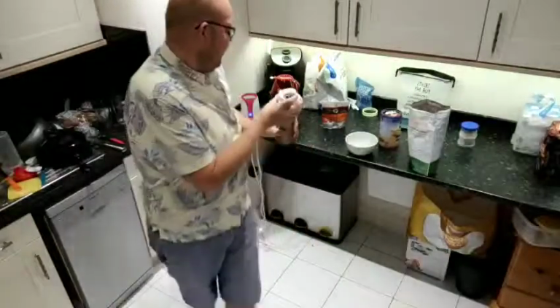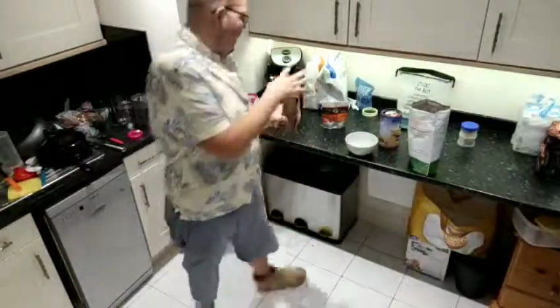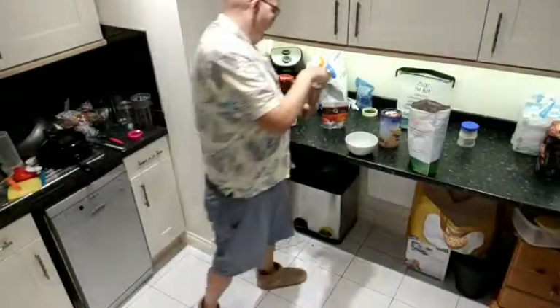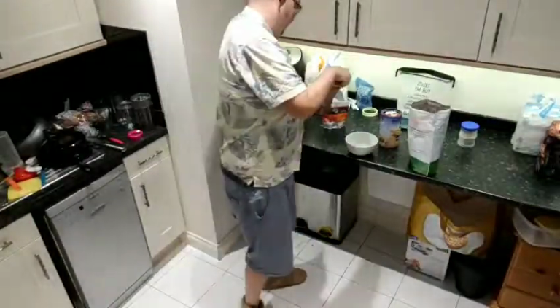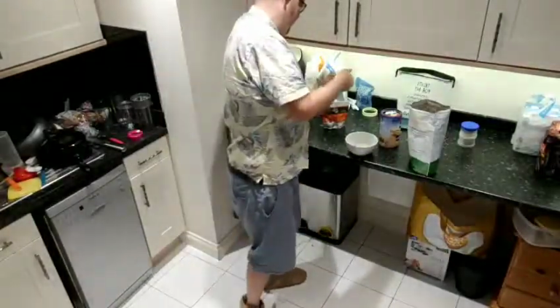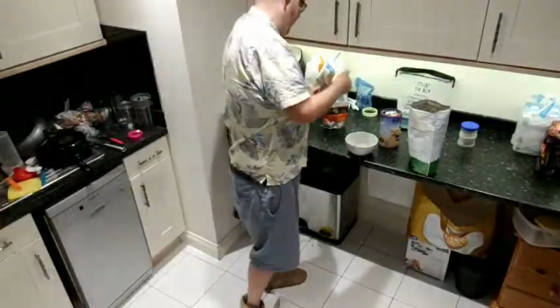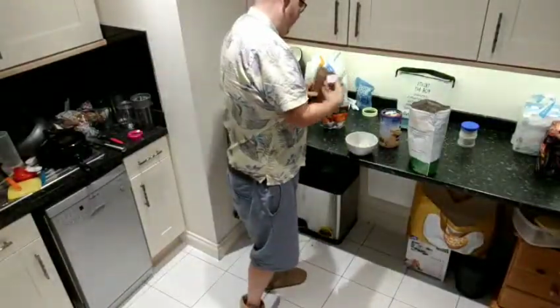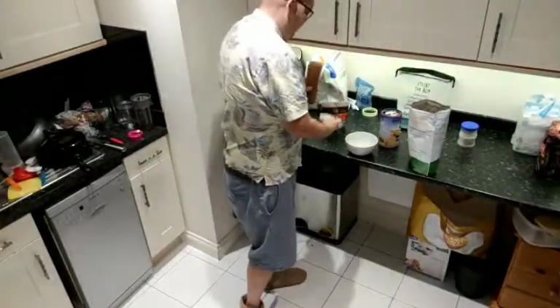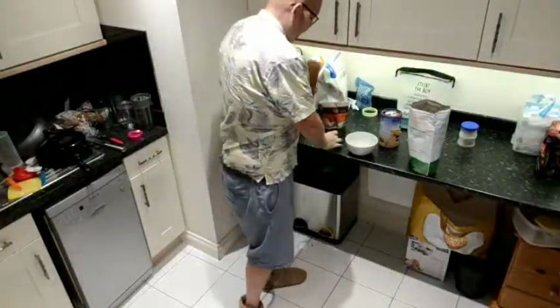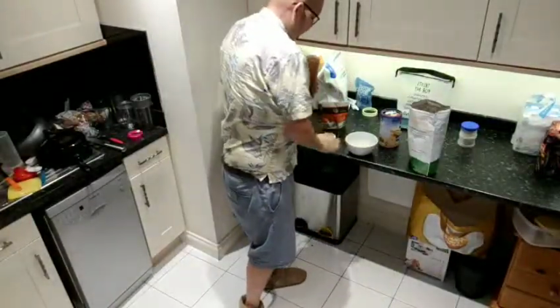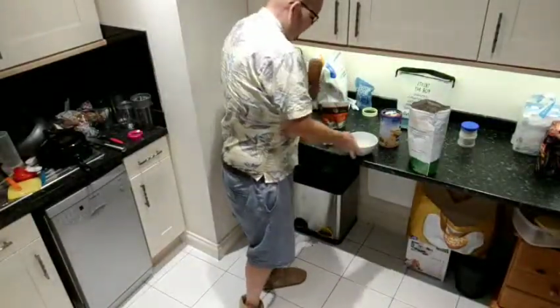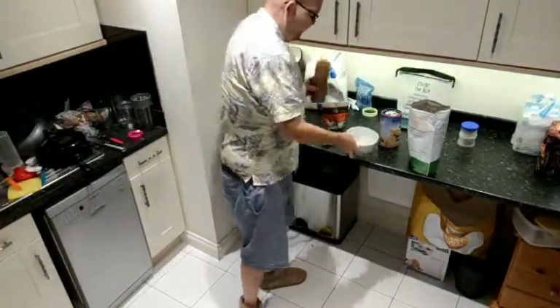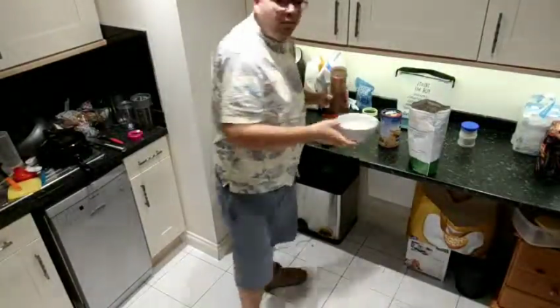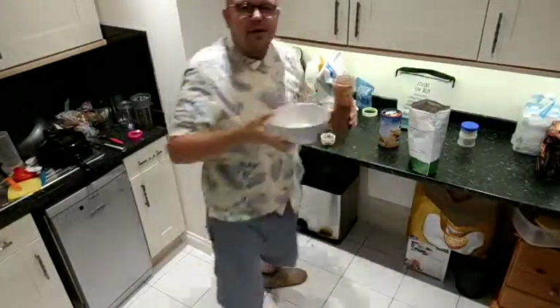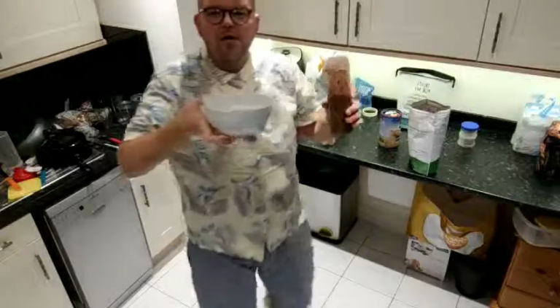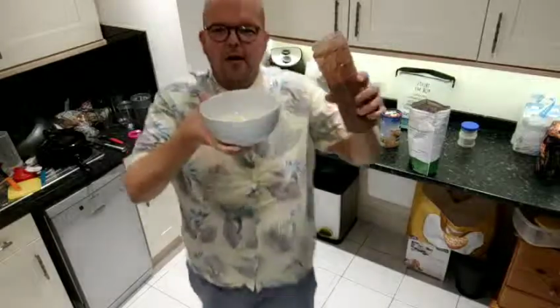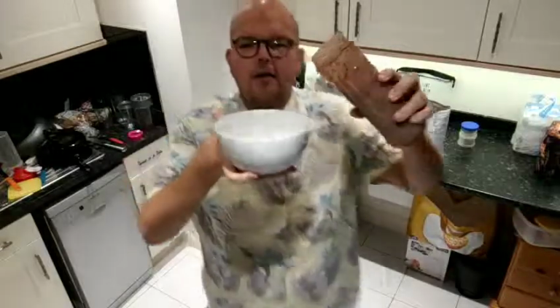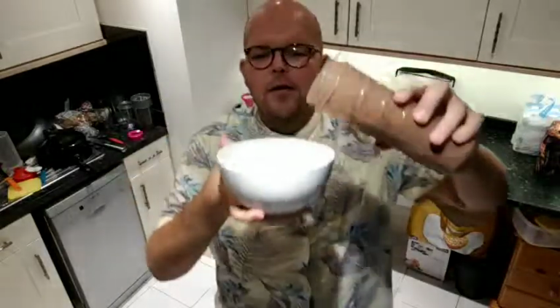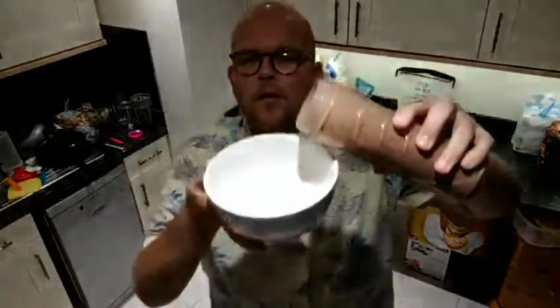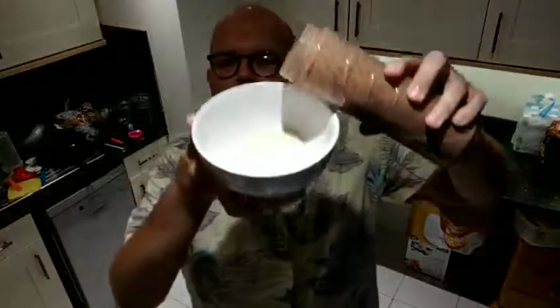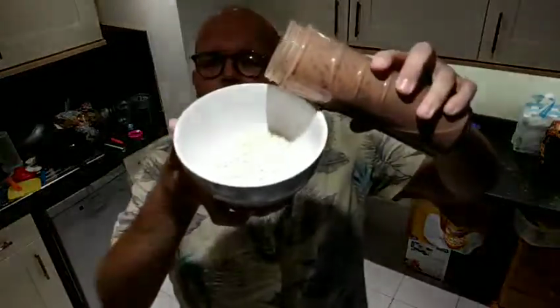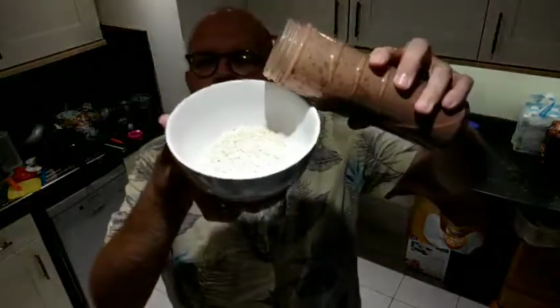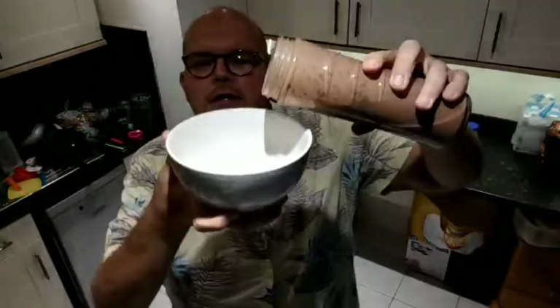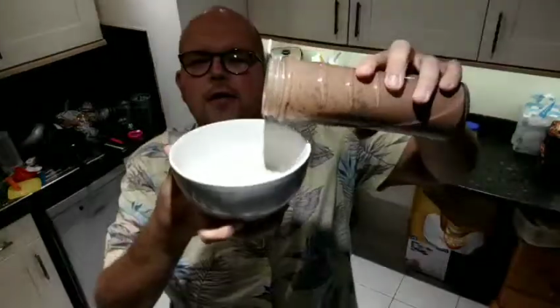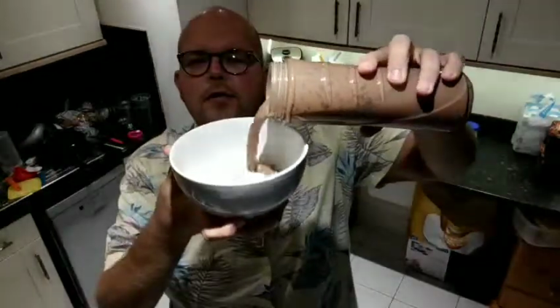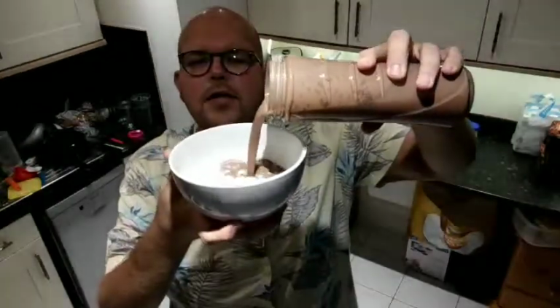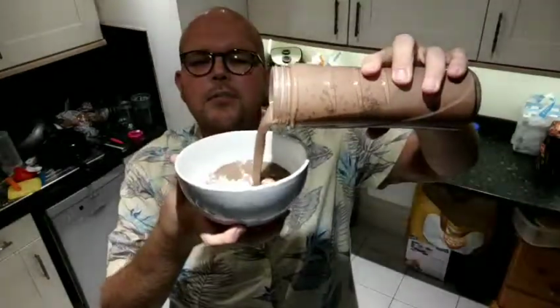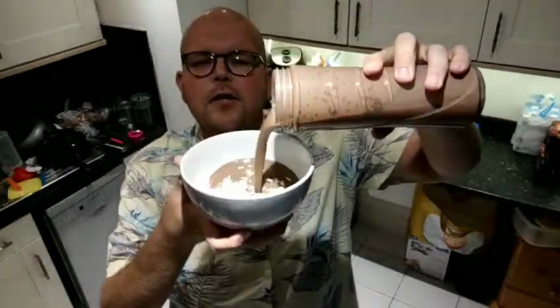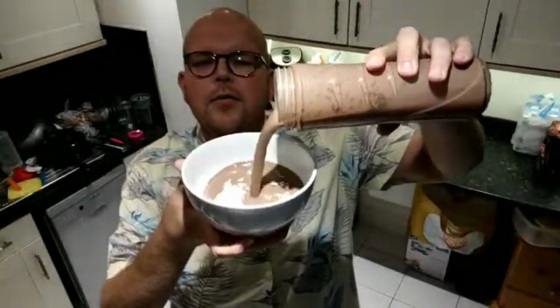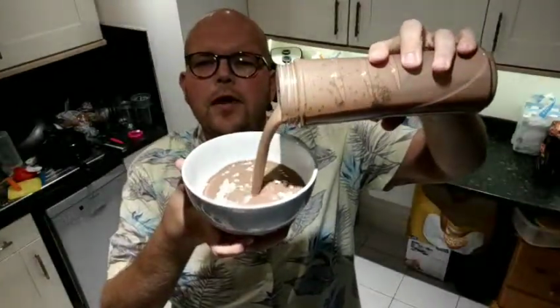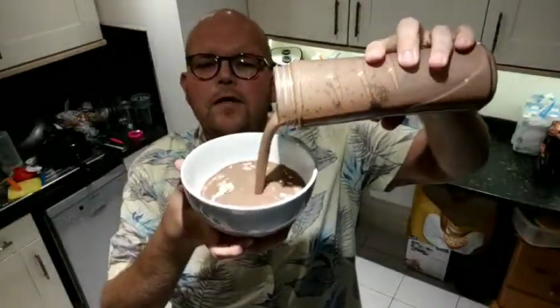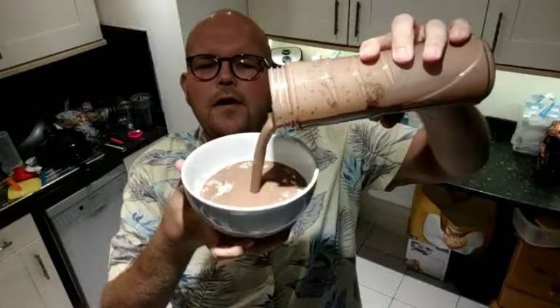And then pour it over the oats. Here are the oats and you can see I'm just going to pour that over.